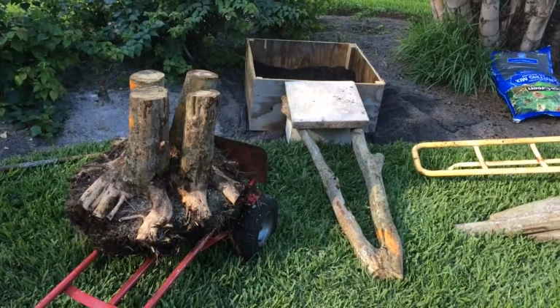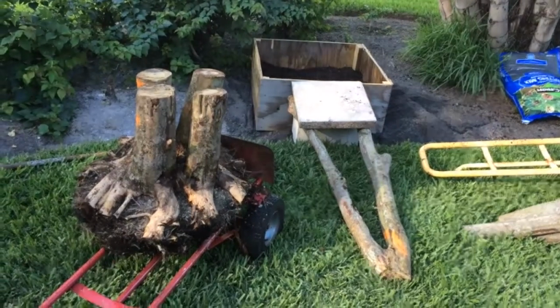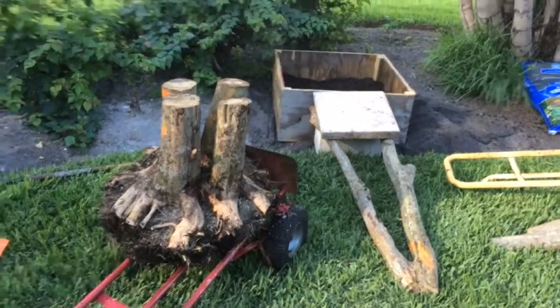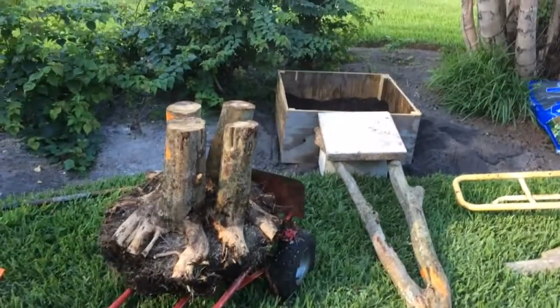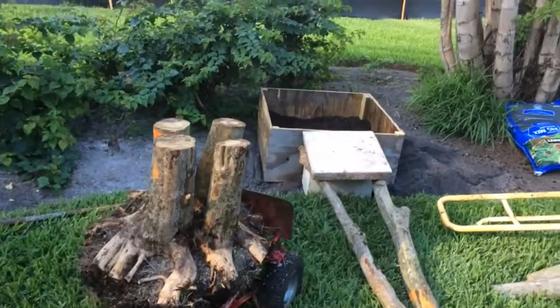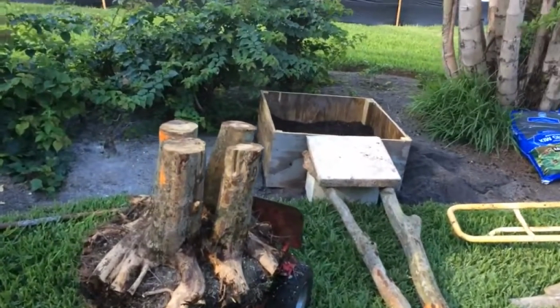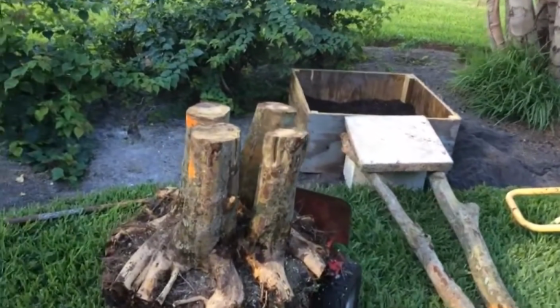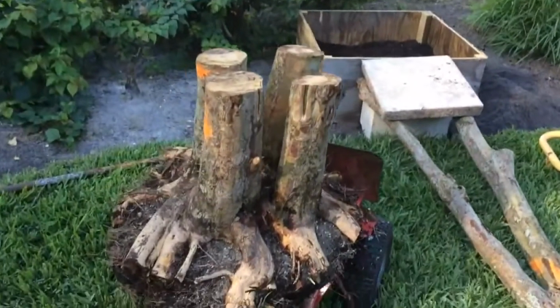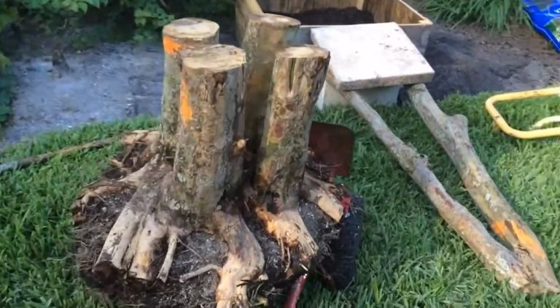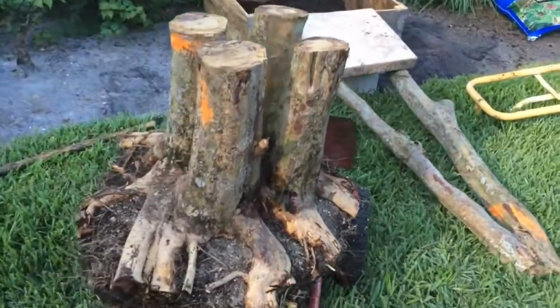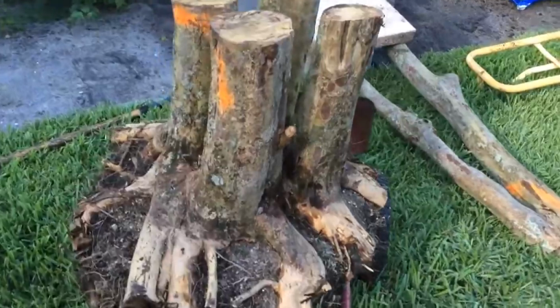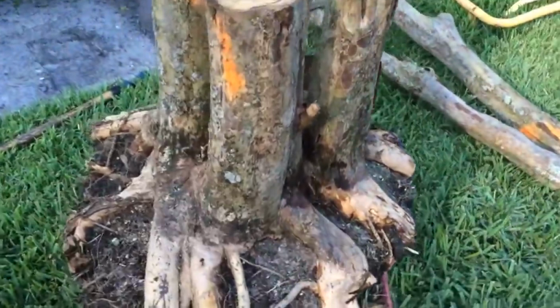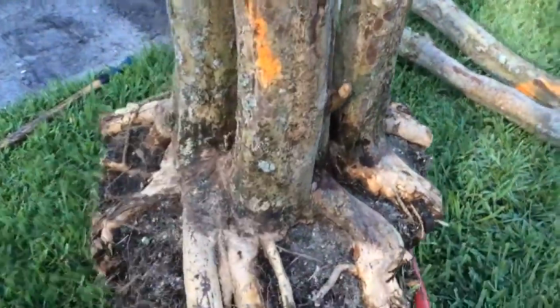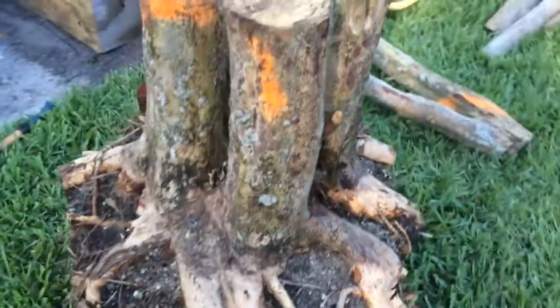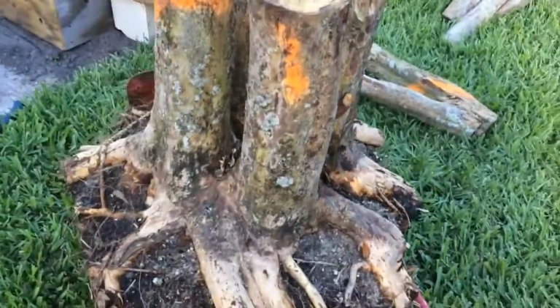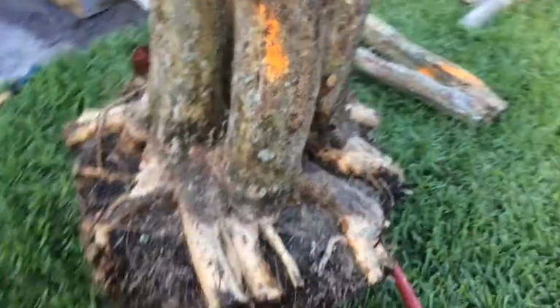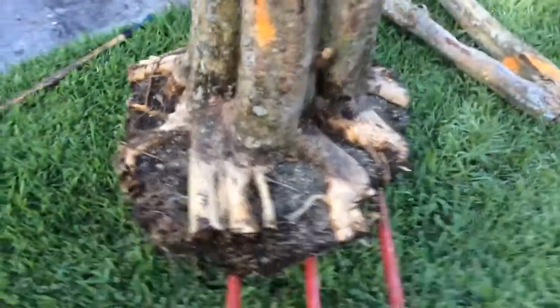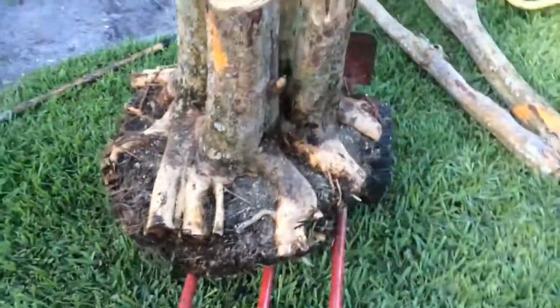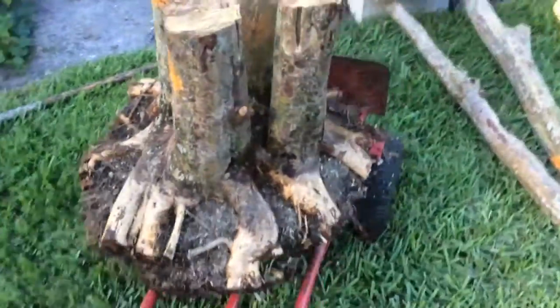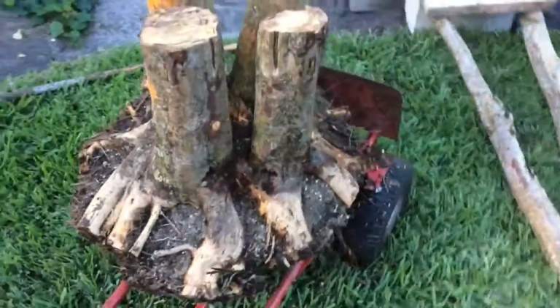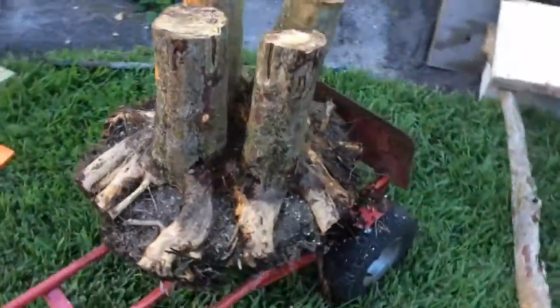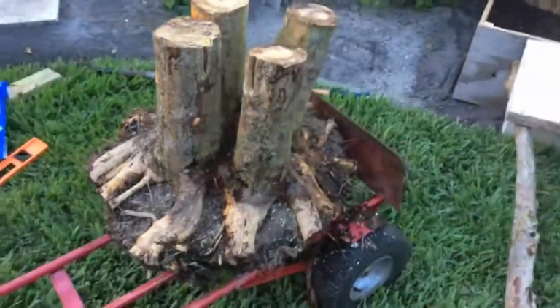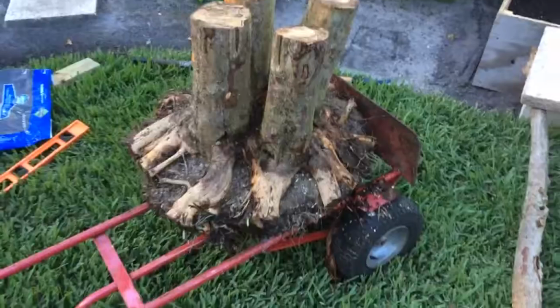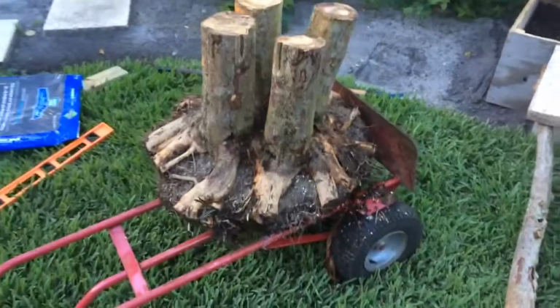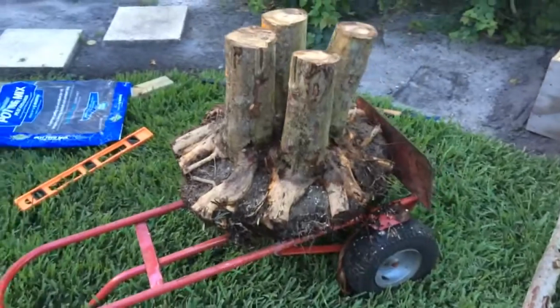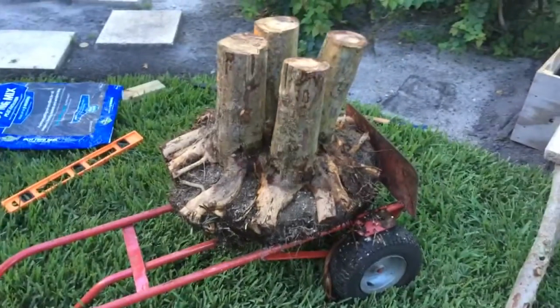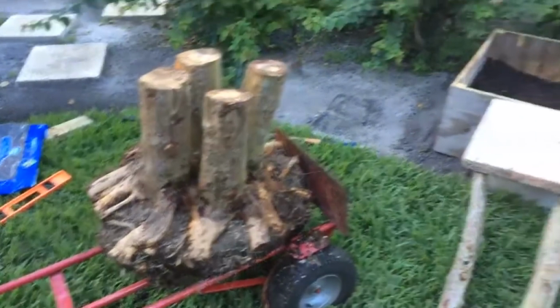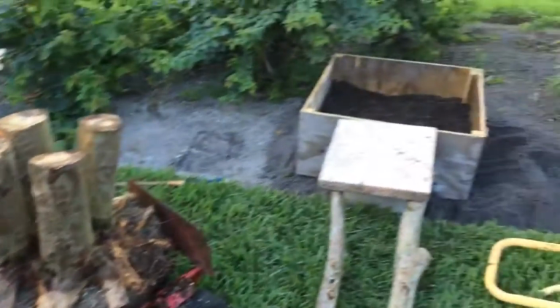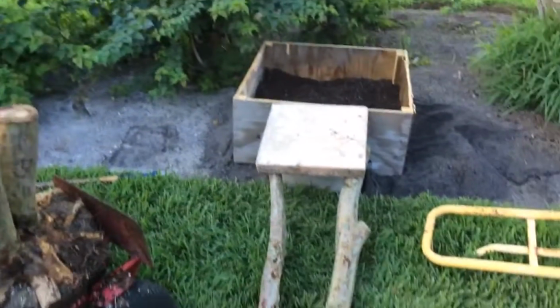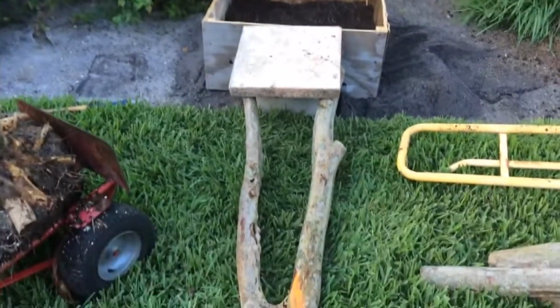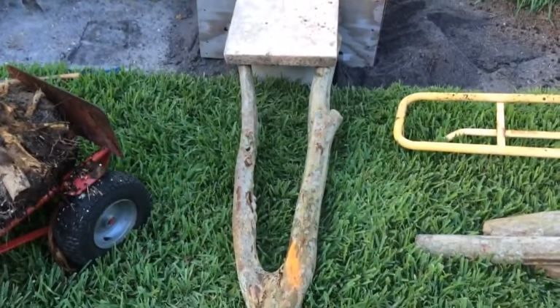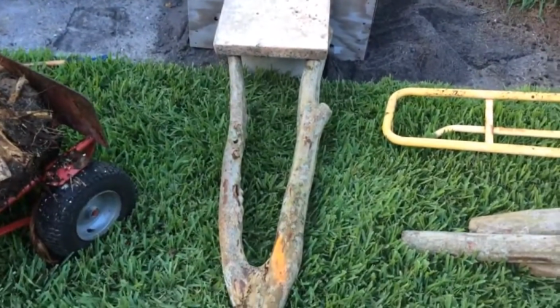Here's the second one, ready to go in. Reduced the roof ball just a little bit. I guess I ought to measure it, but eyeballing it, it looks pretty good.